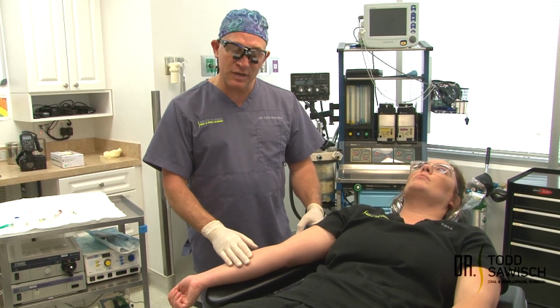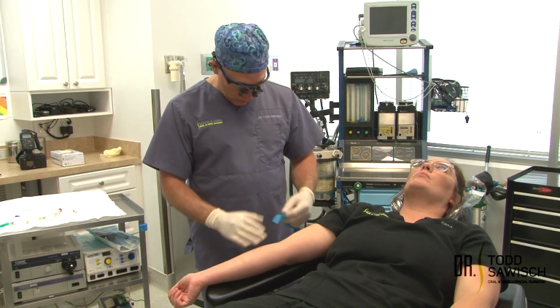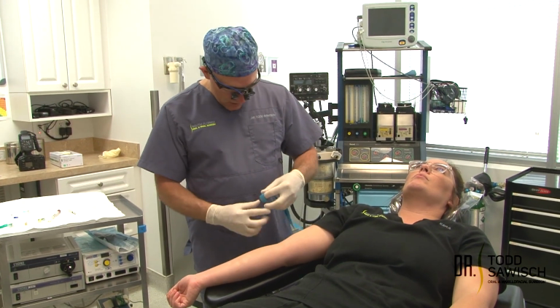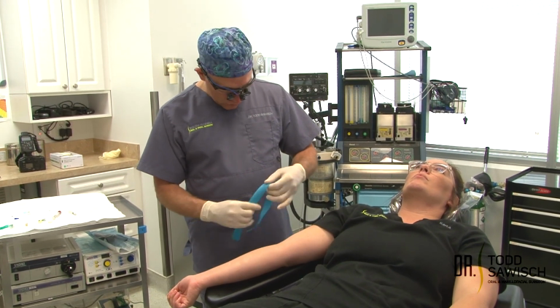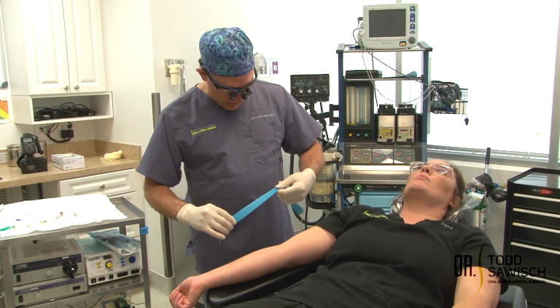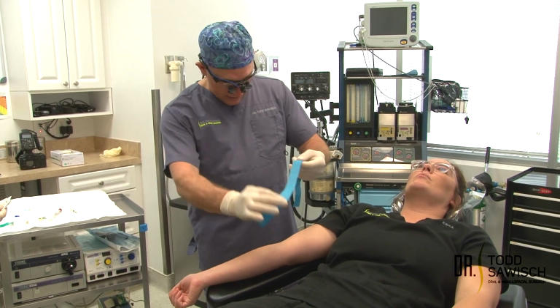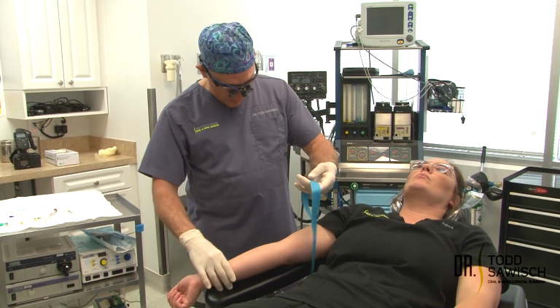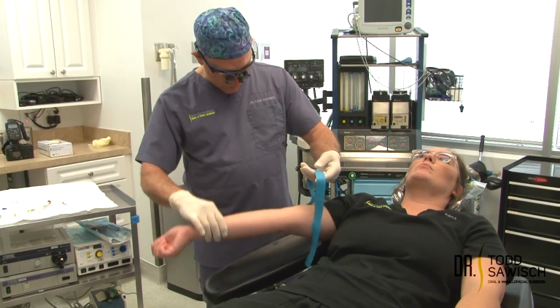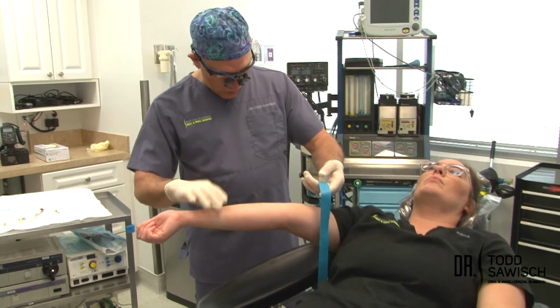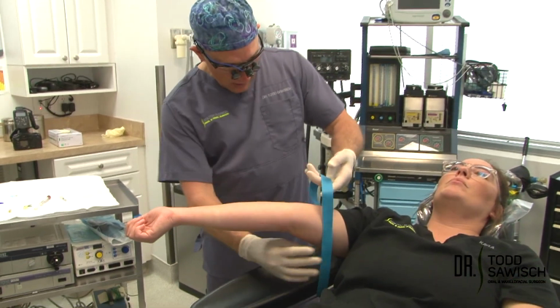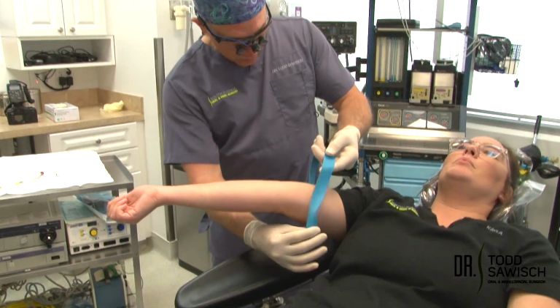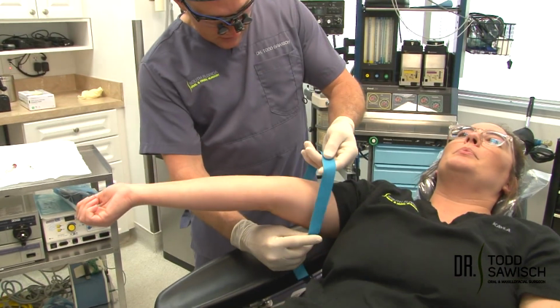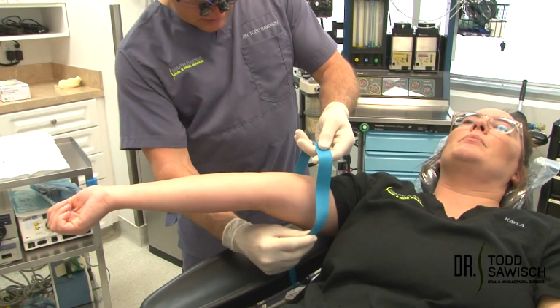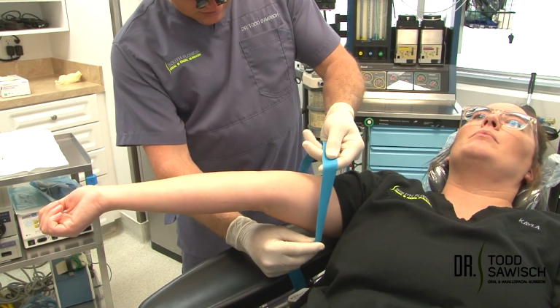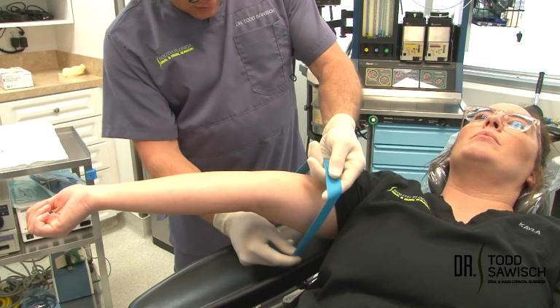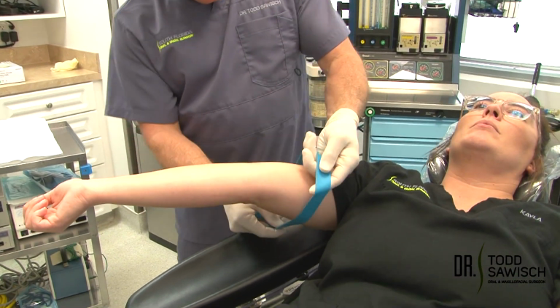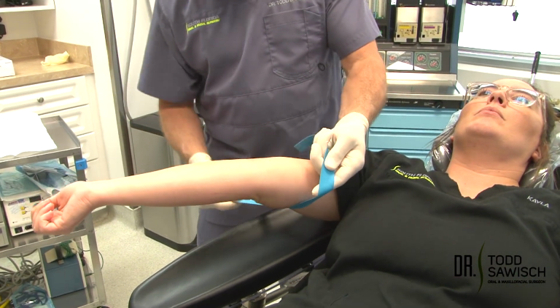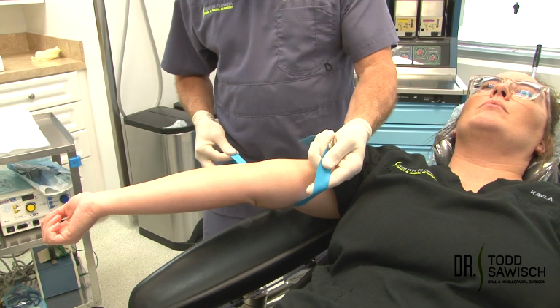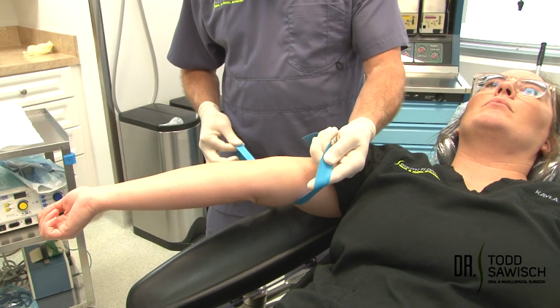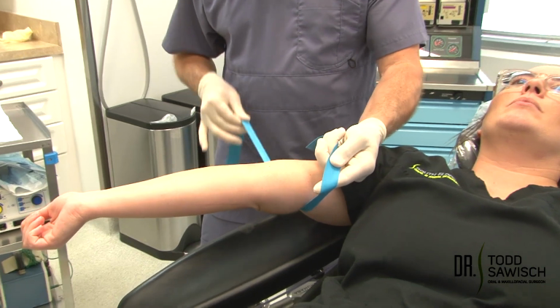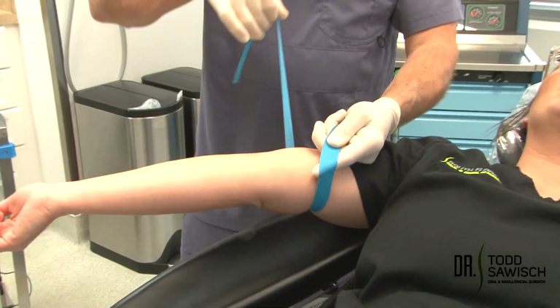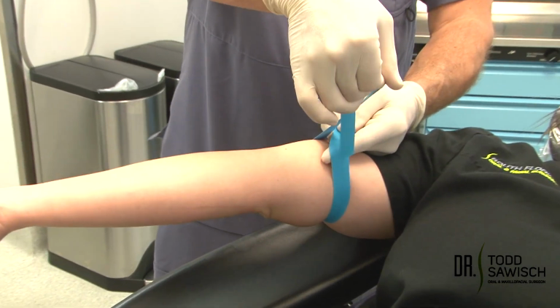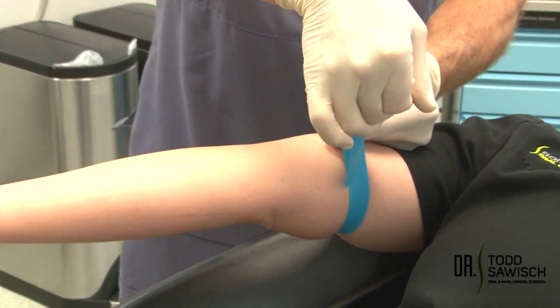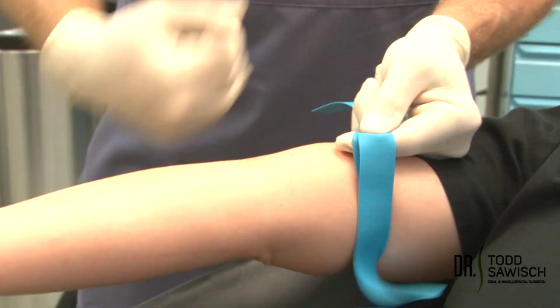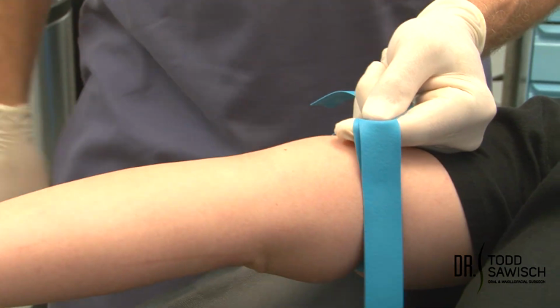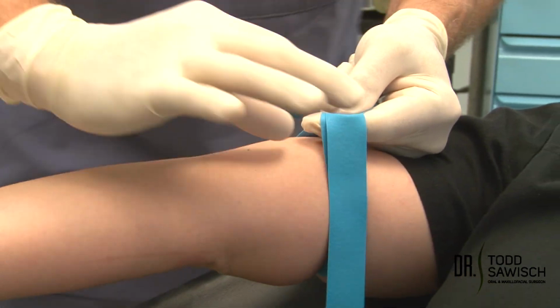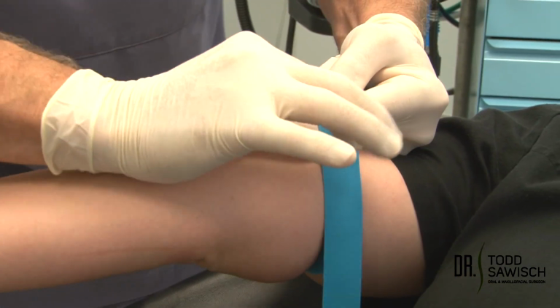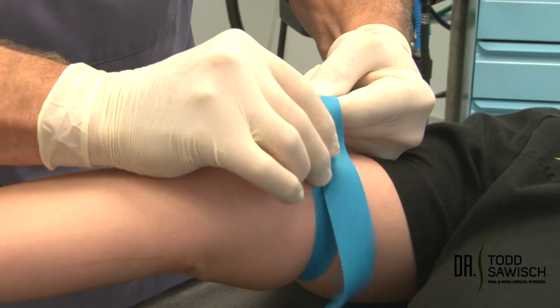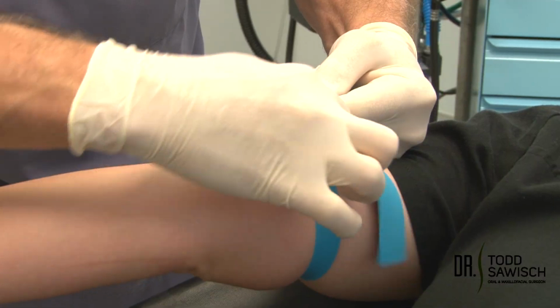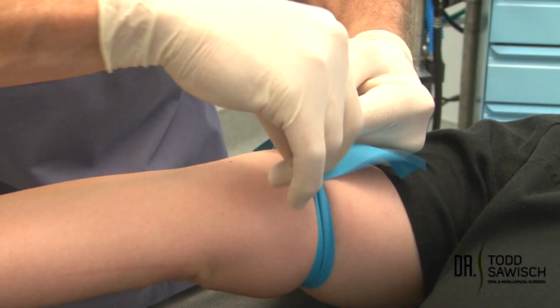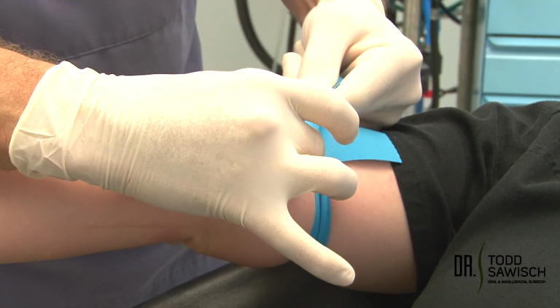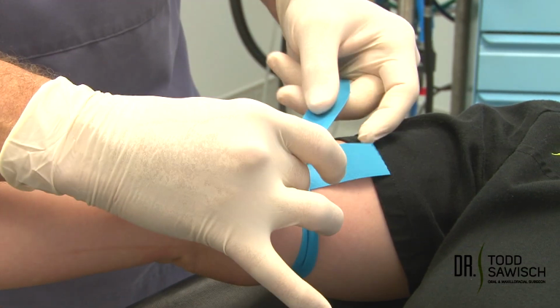First we're going to put on a tourniquet and have the patient lift up their arm. I'm going to put this on the inside of the arm. I like to pull tight over here so it doesn't pinch the skin — I pull up over, I pinch, I then place this underneath, then let go.